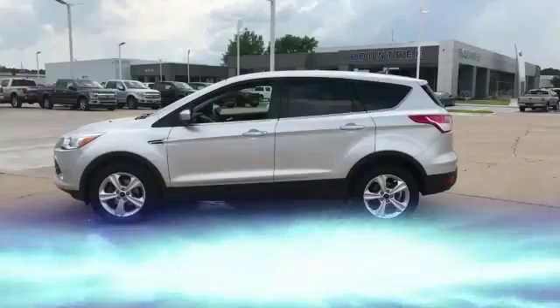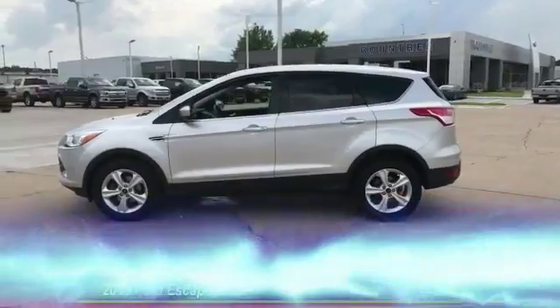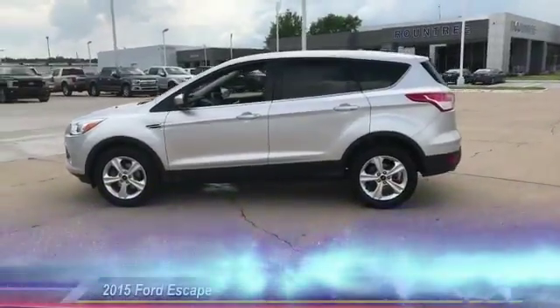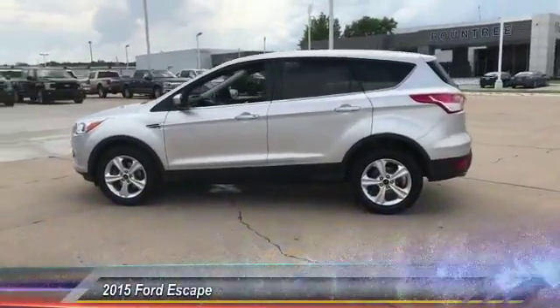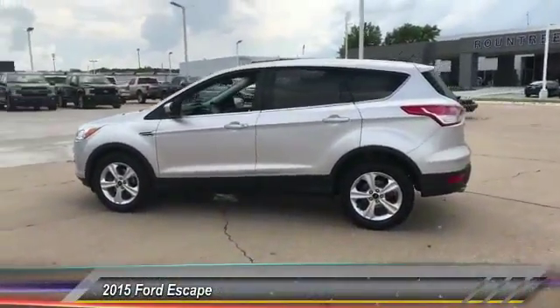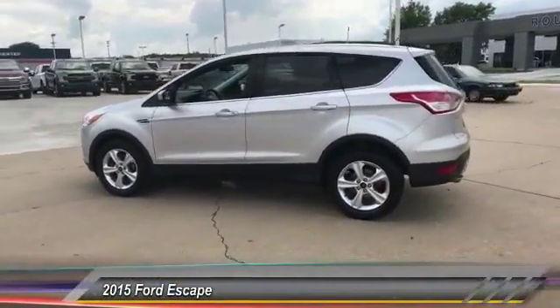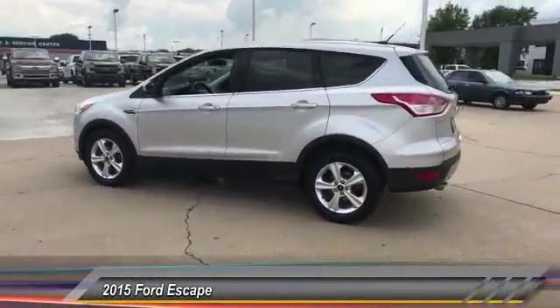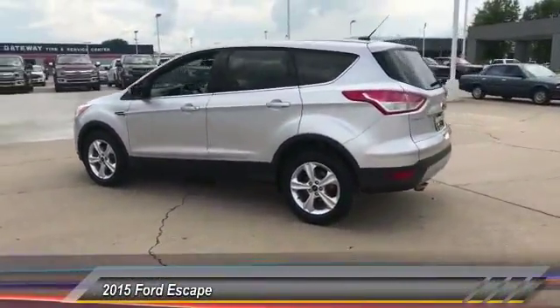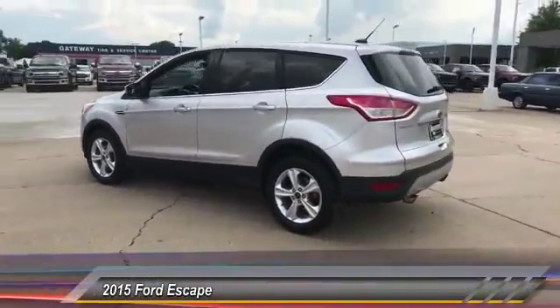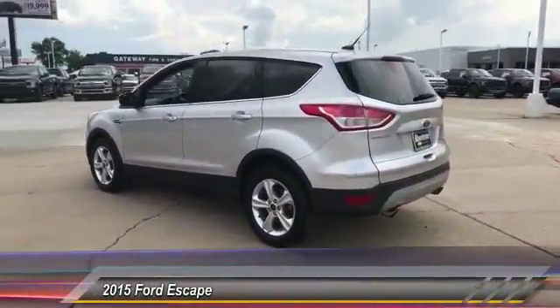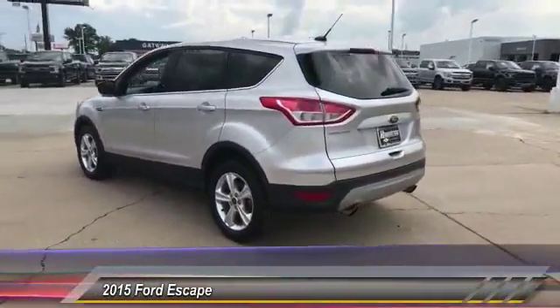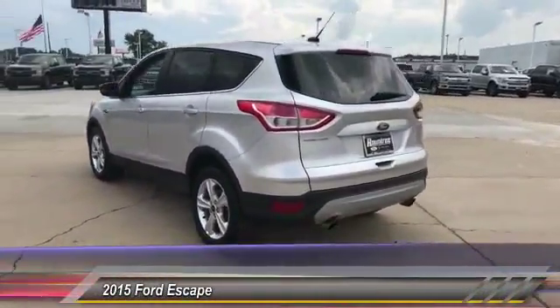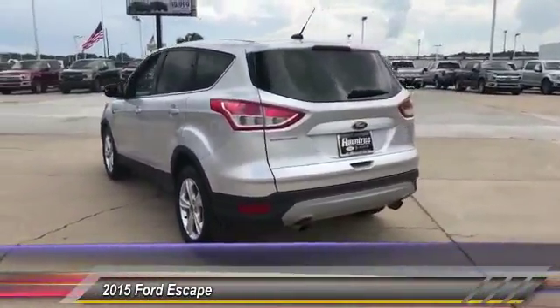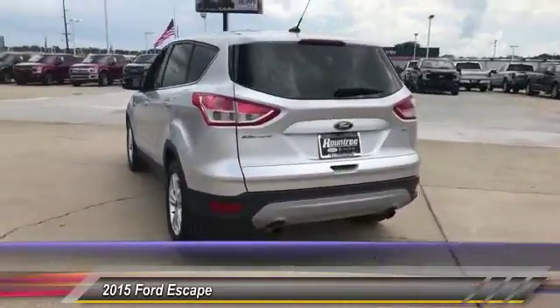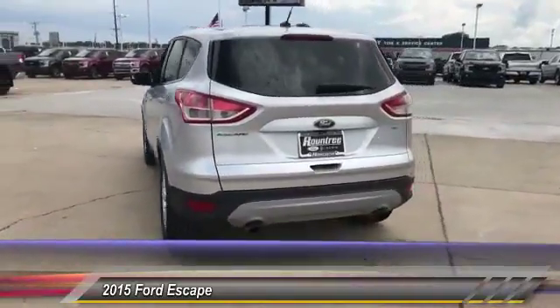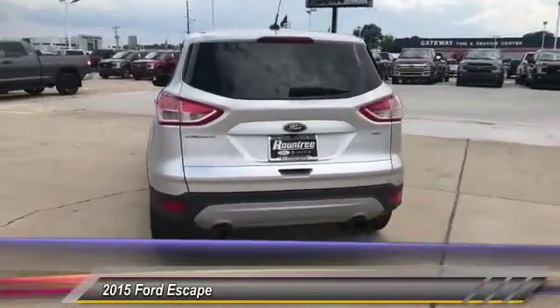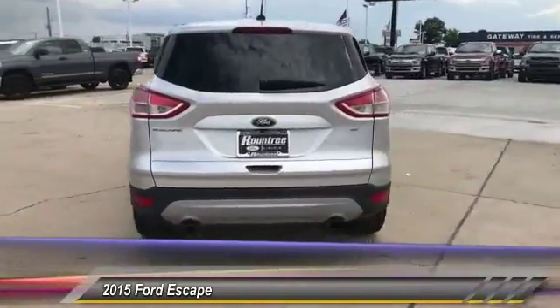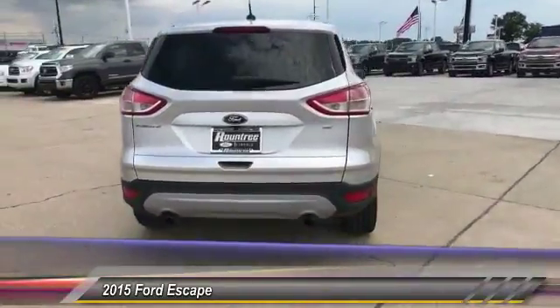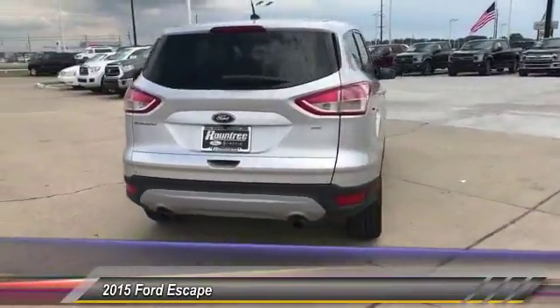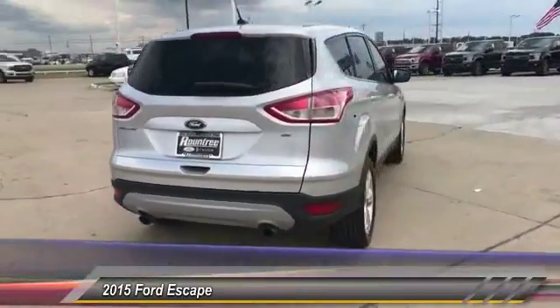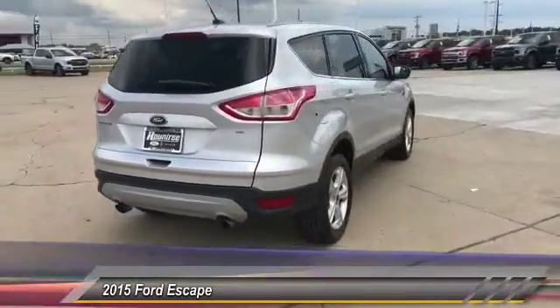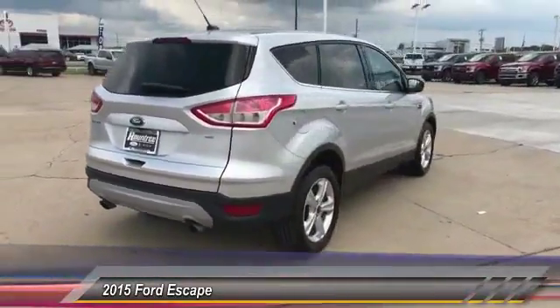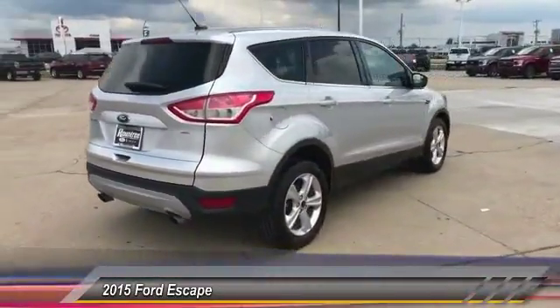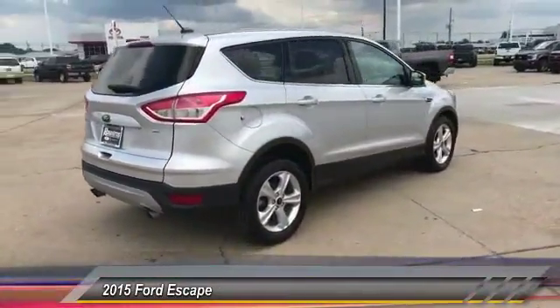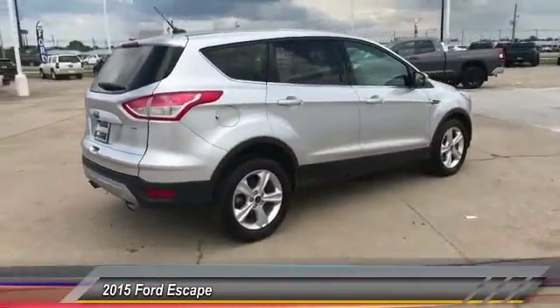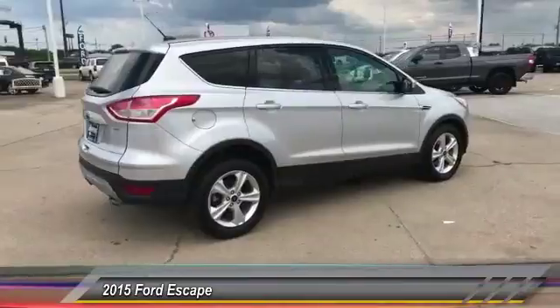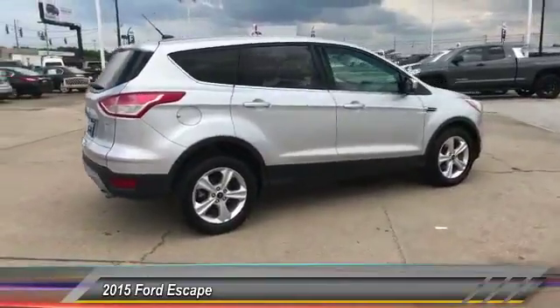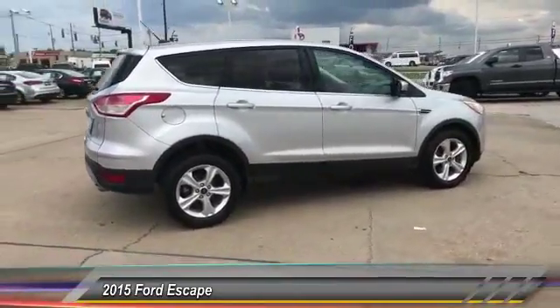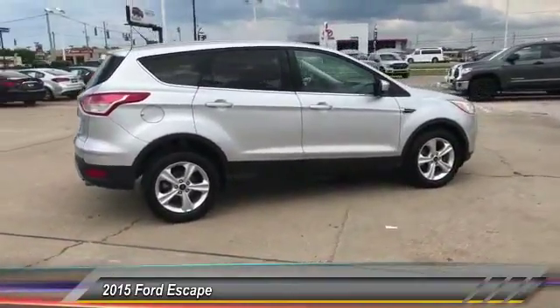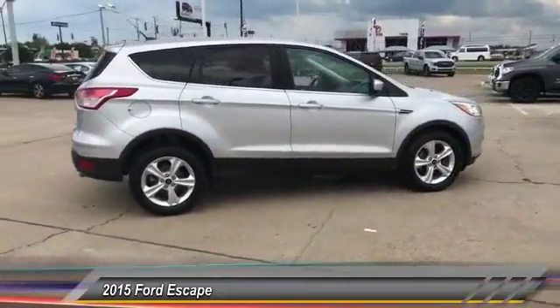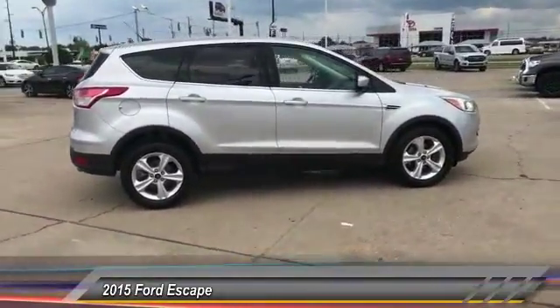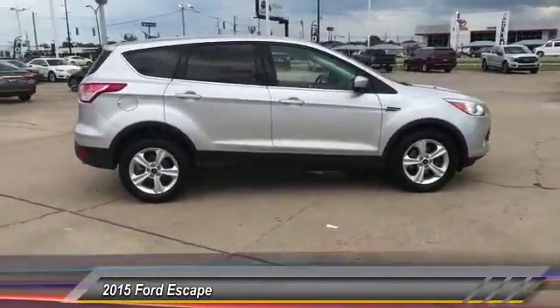The 2015 Escape. Gas engines flex, tow, sip, and go with Ford Escape, and is priced below $20,000. This vehicle has less than 45,000 miles.